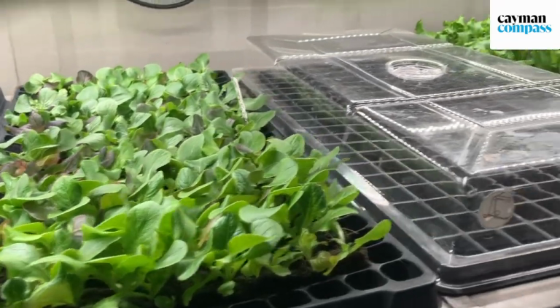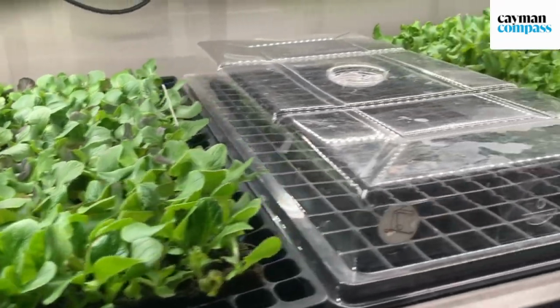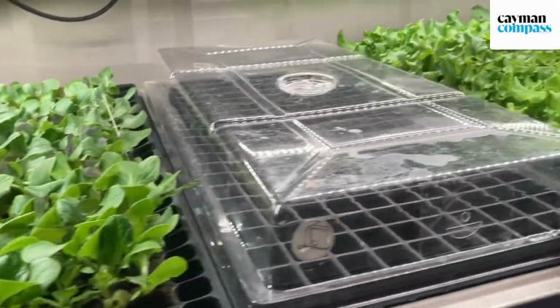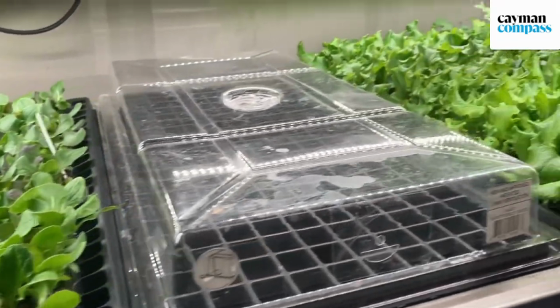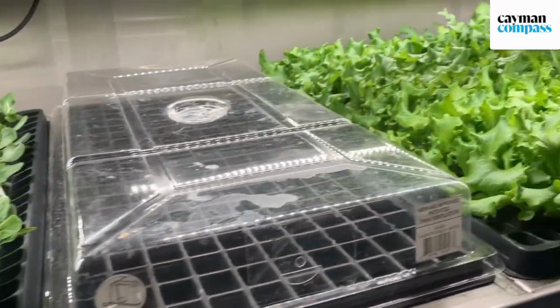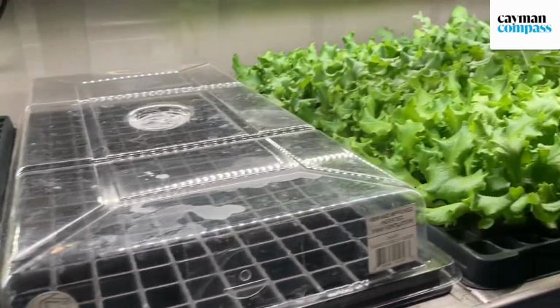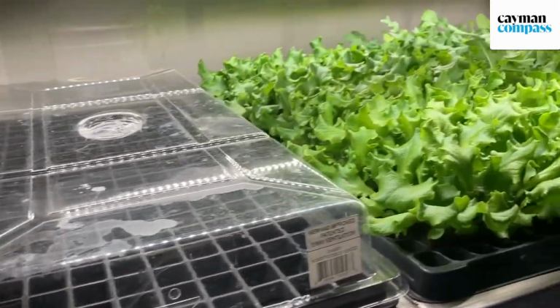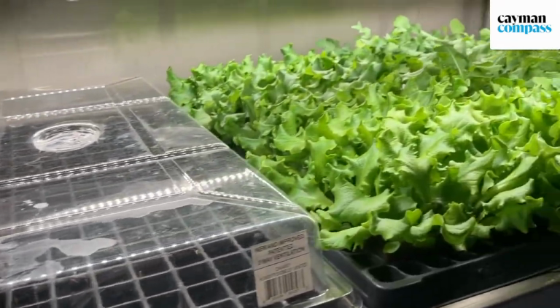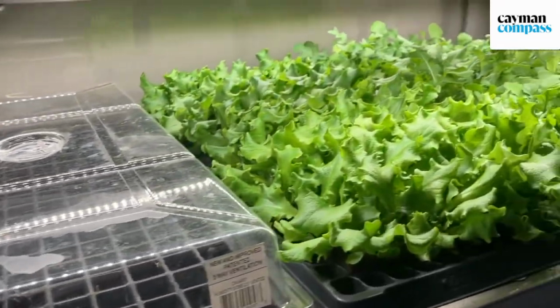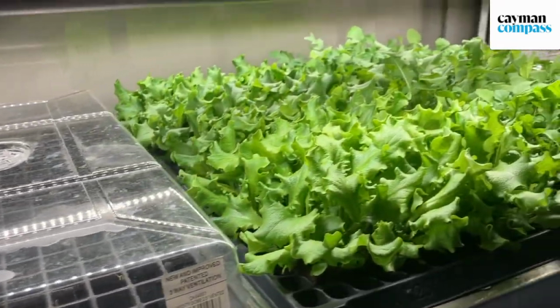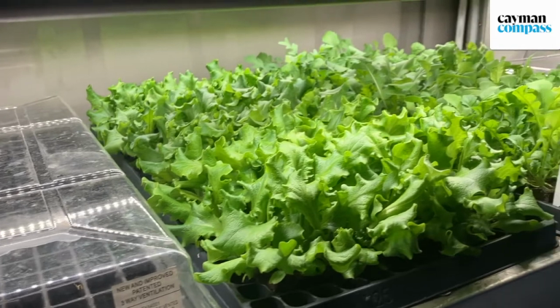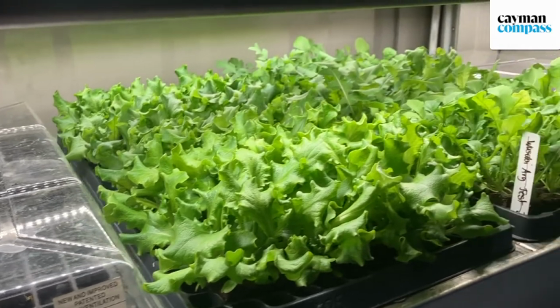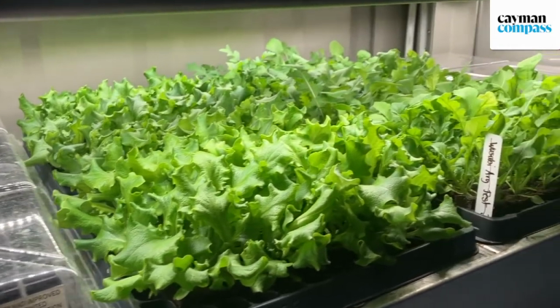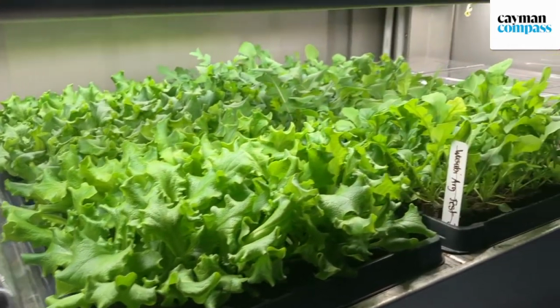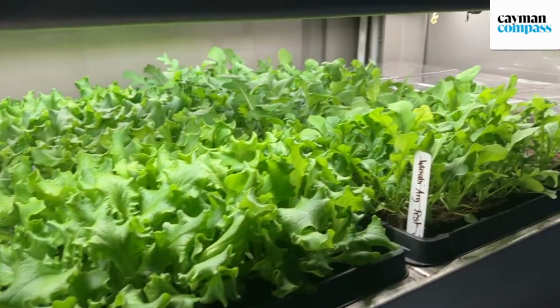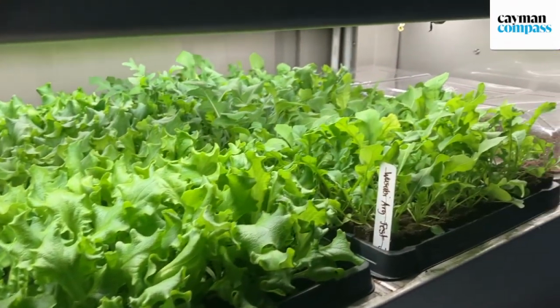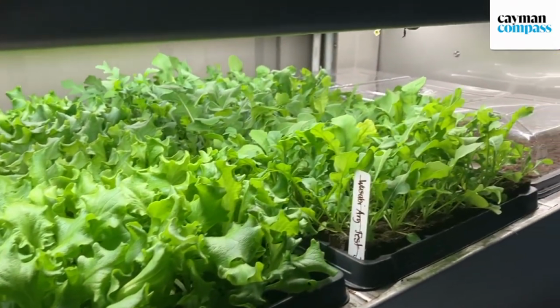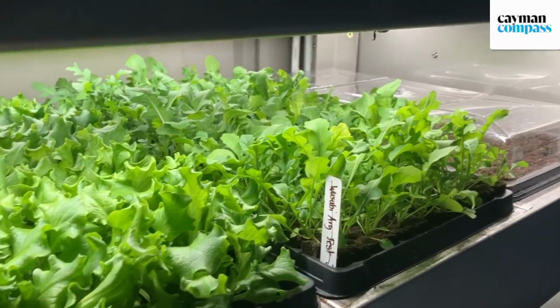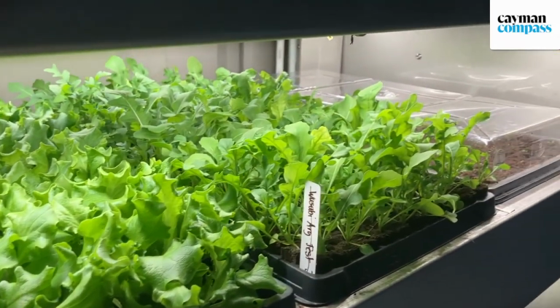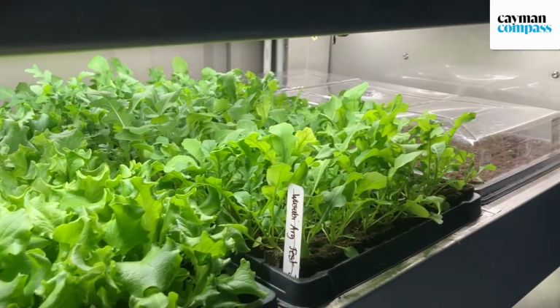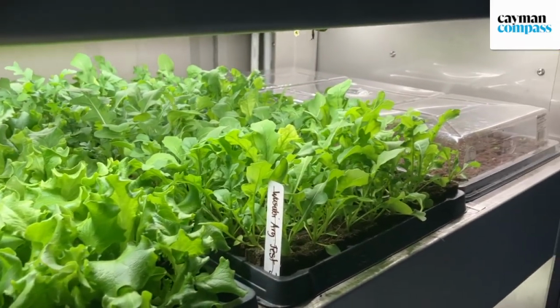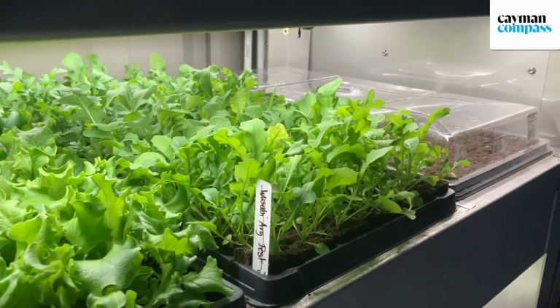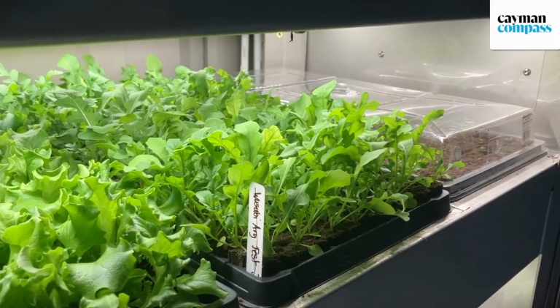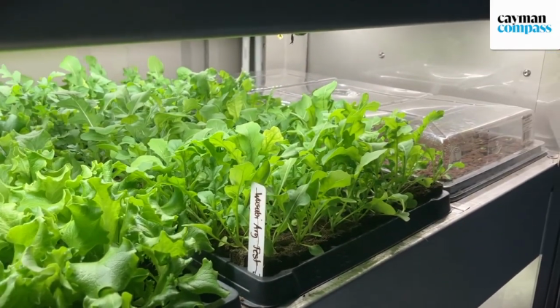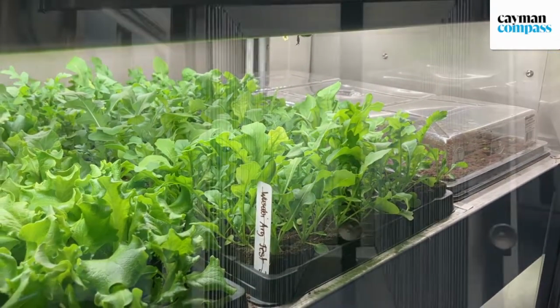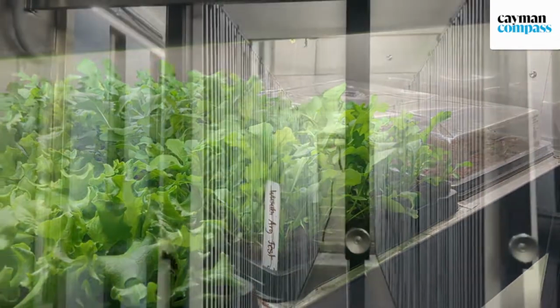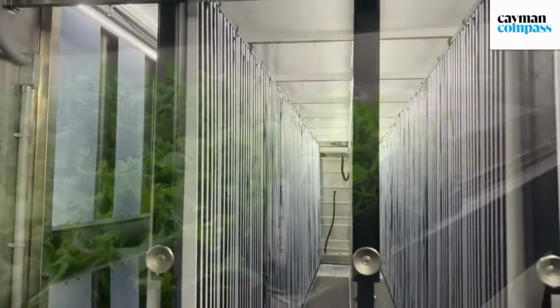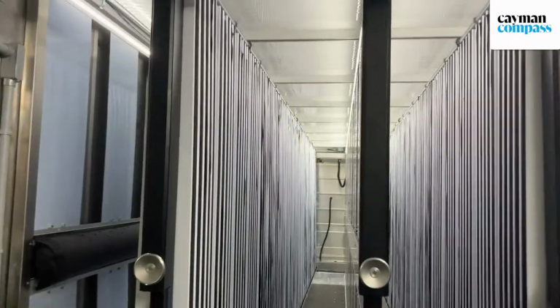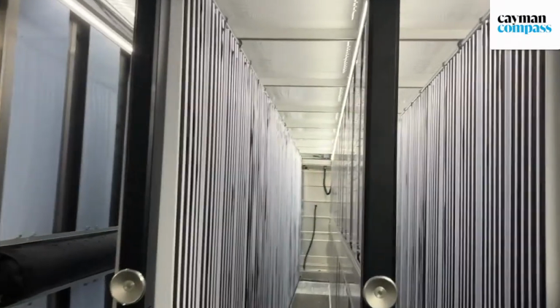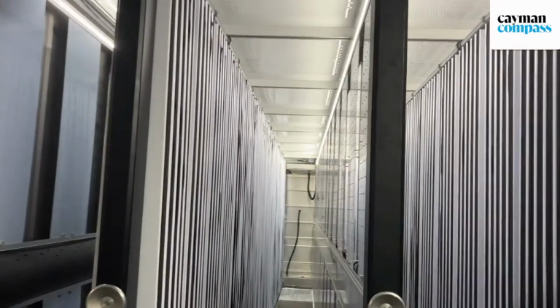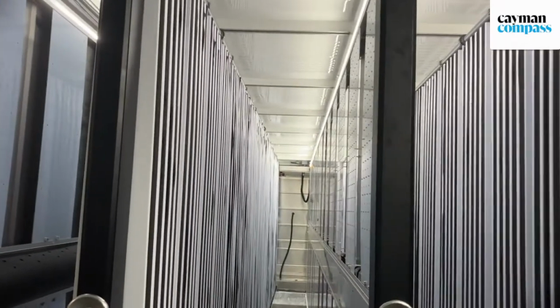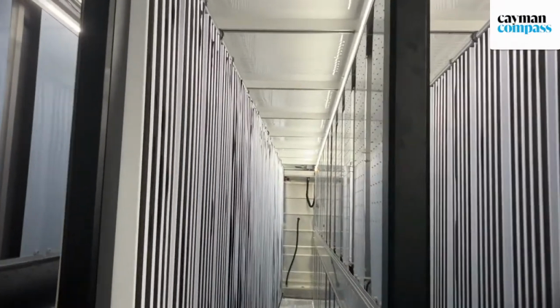Pesticide and herbicide free, 365 days a year. The benefit of growing in this system is that we control the climate, so we don't have to worry about any pests or any weather from the outside.